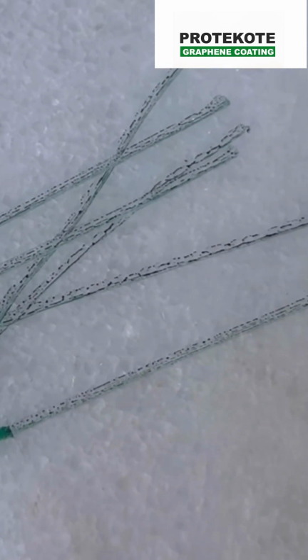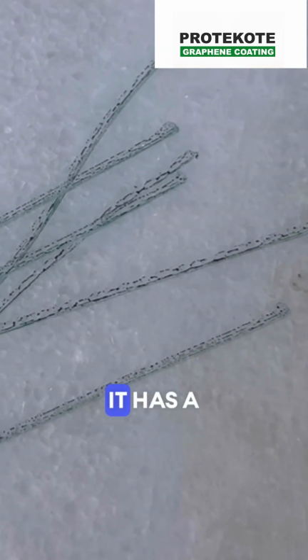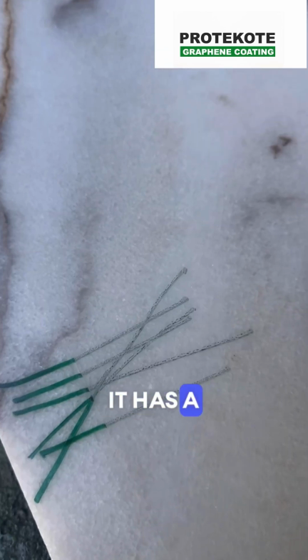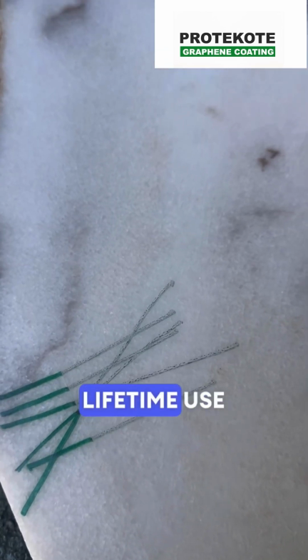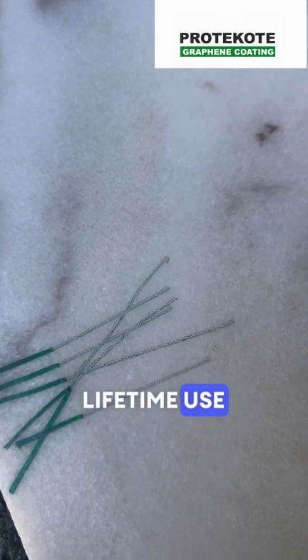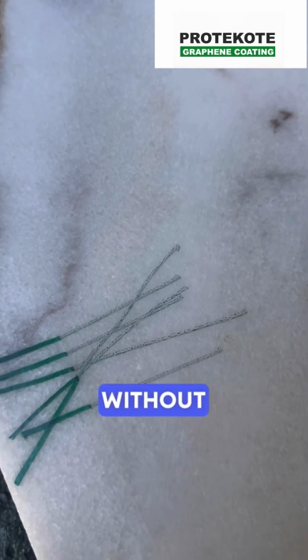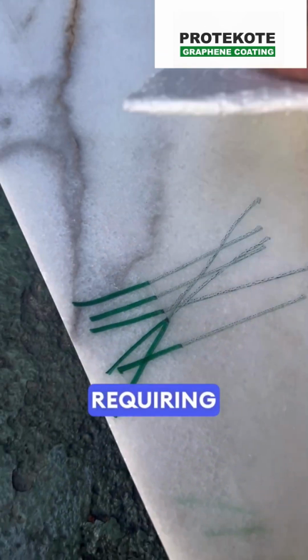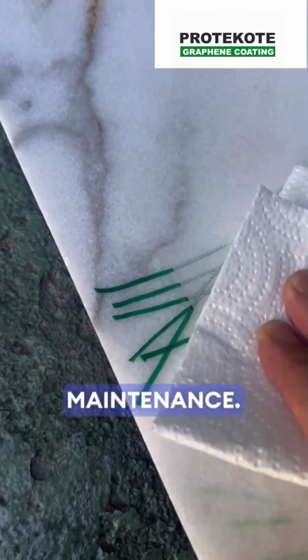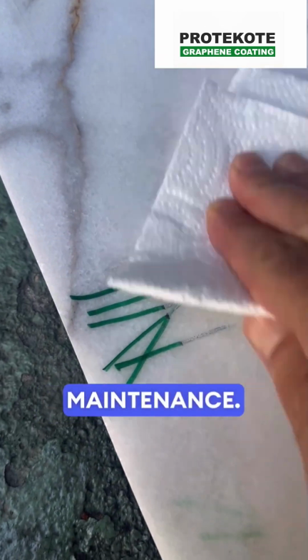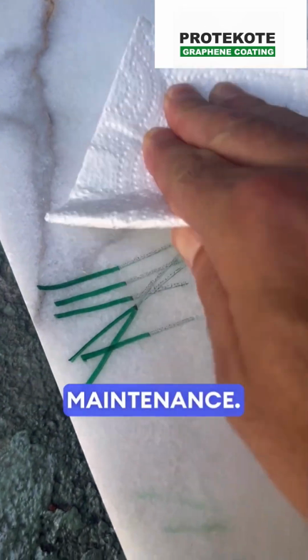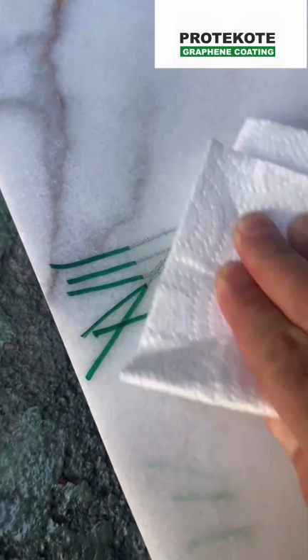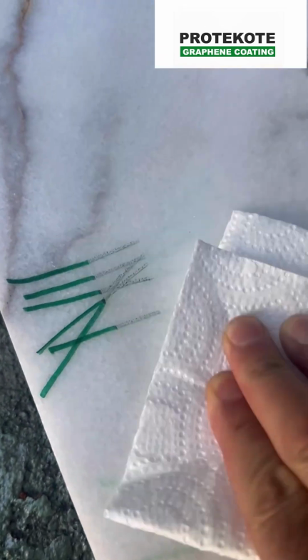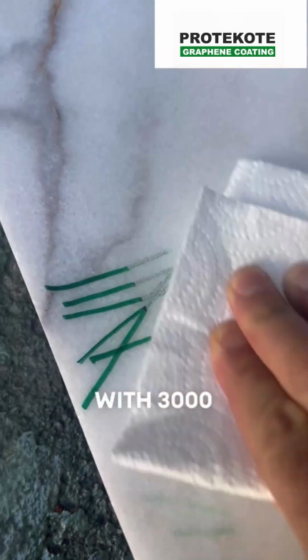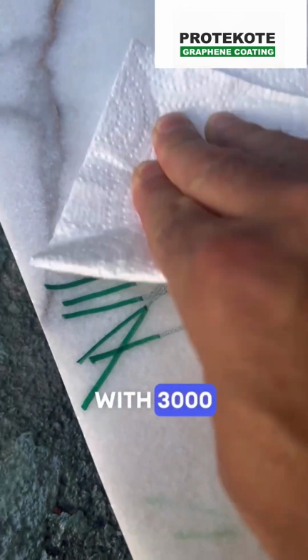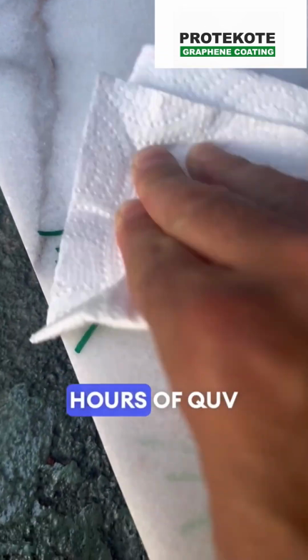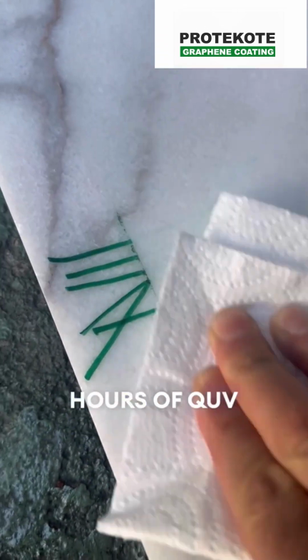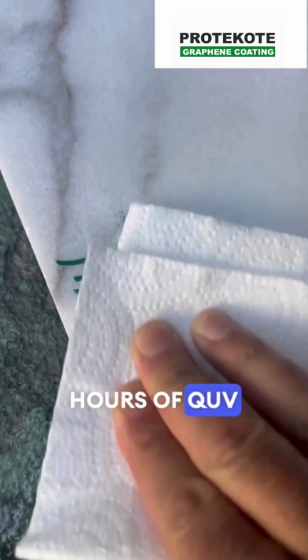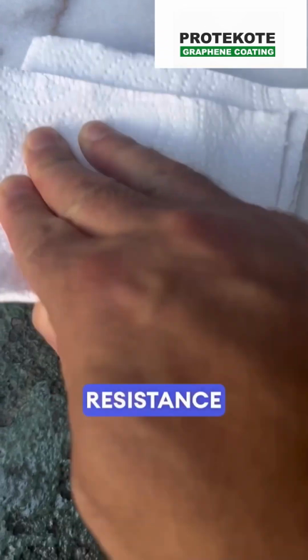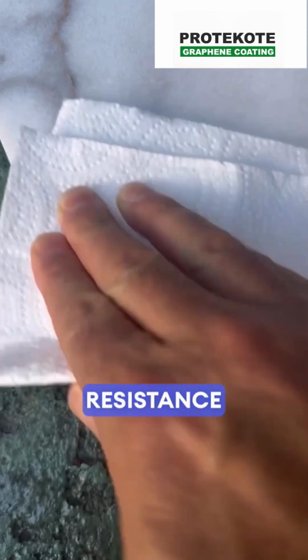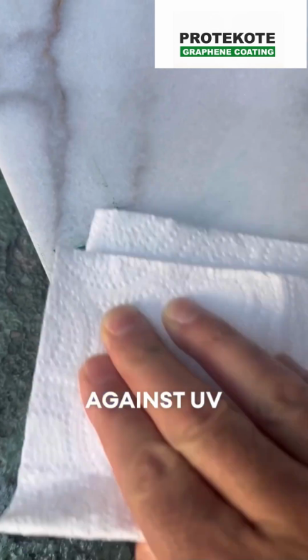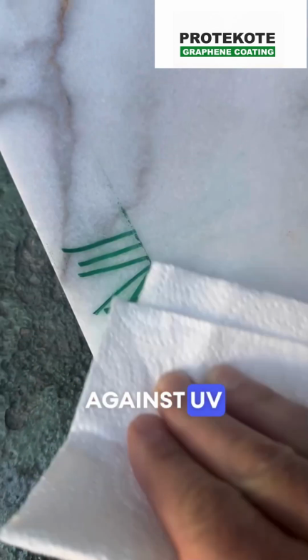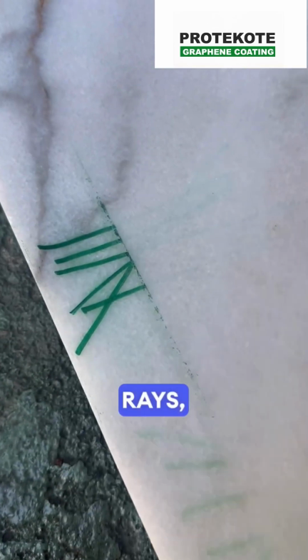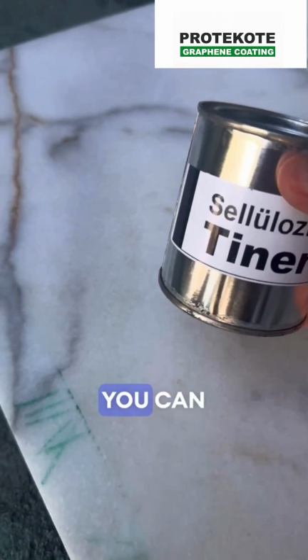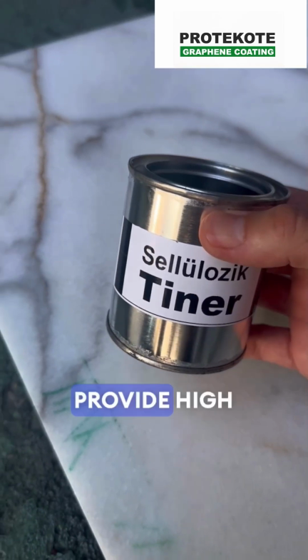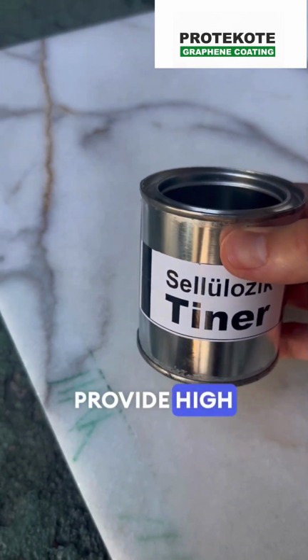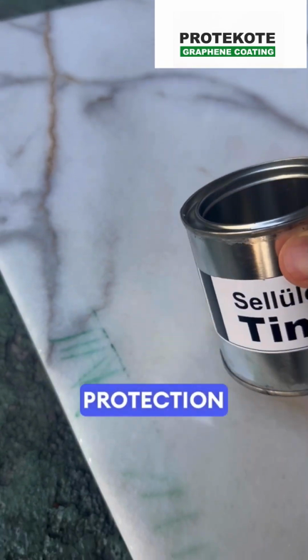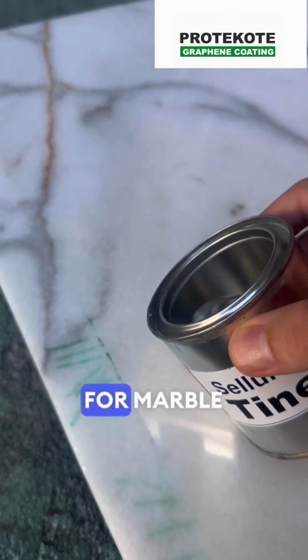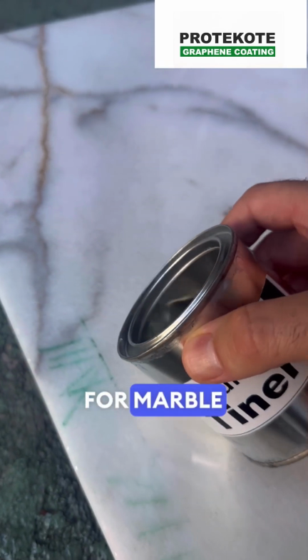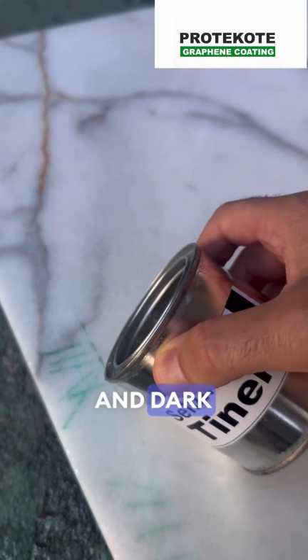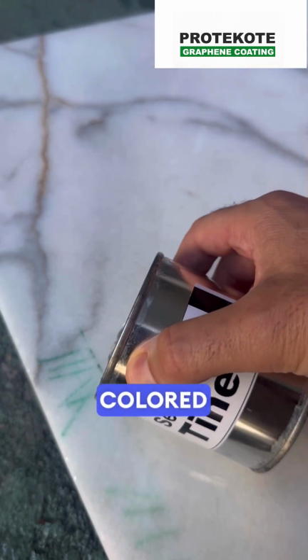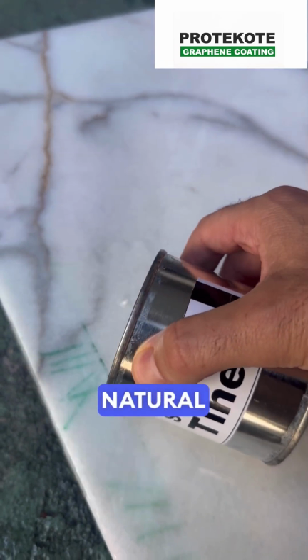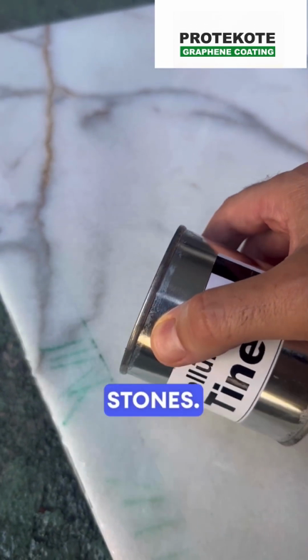It has a lifetime use without requiring maintenance. With 3,000 hours of QUV resistance against UV rays, you can provide high protection for marble and dark-colored natural stones.